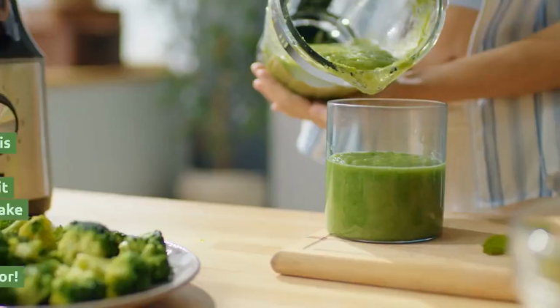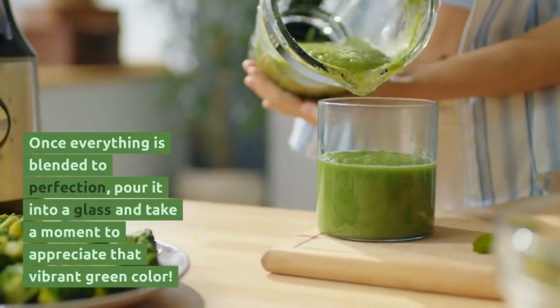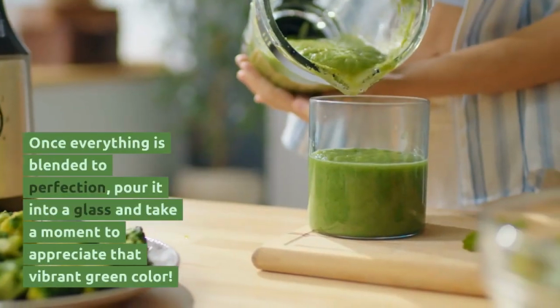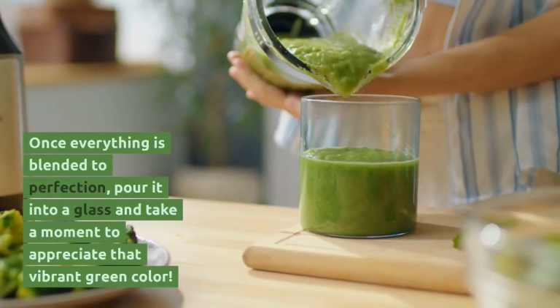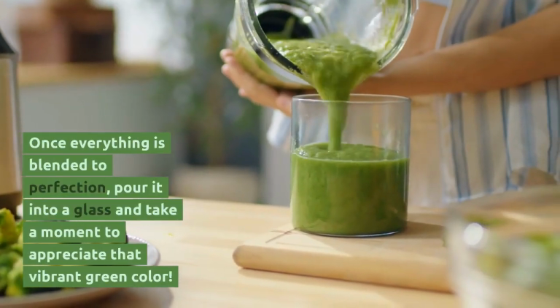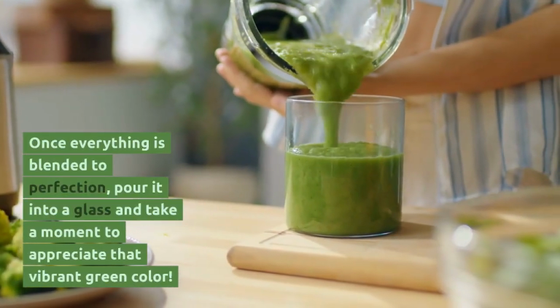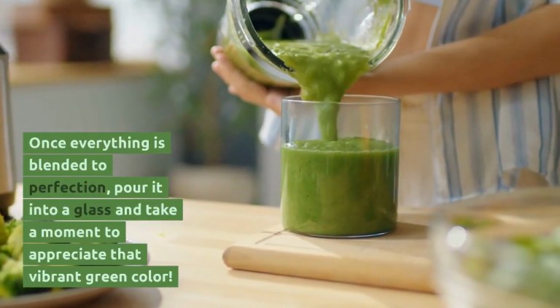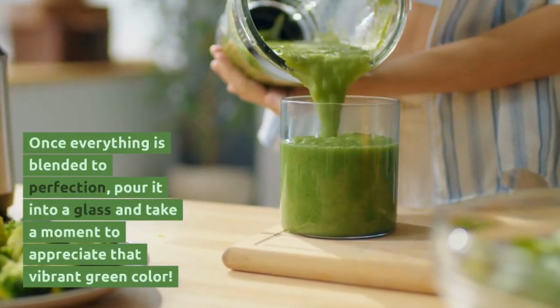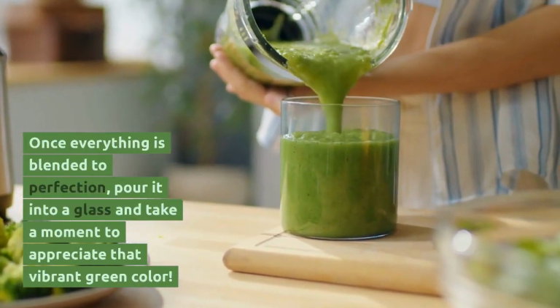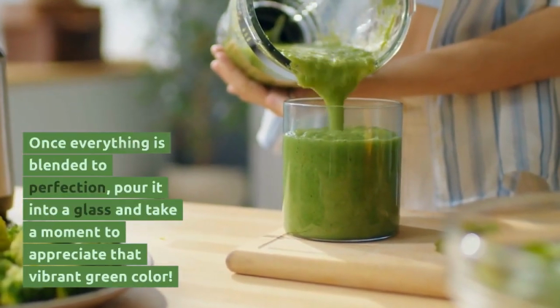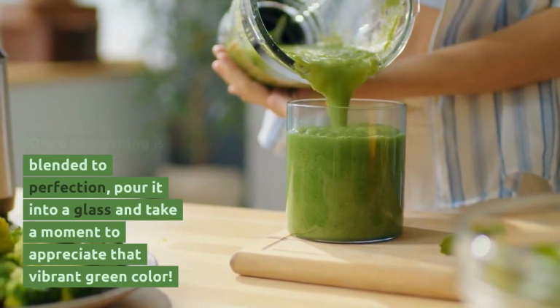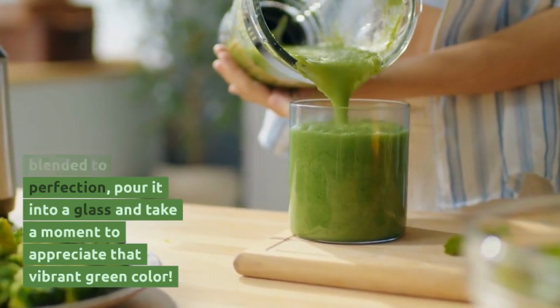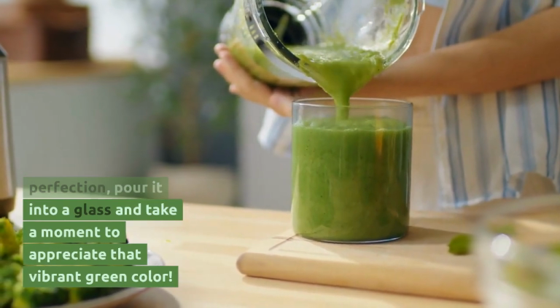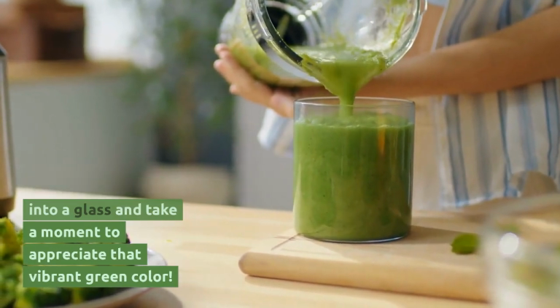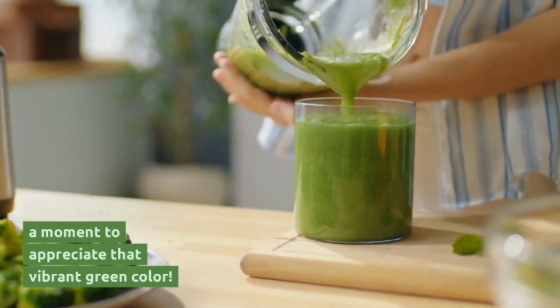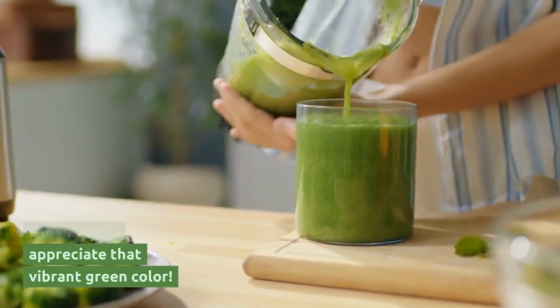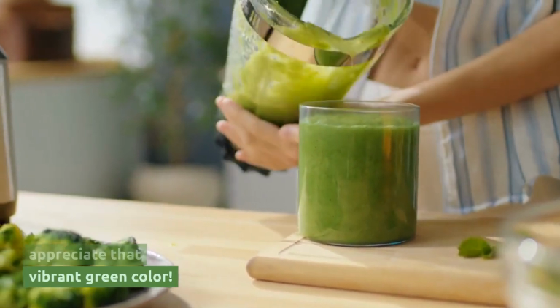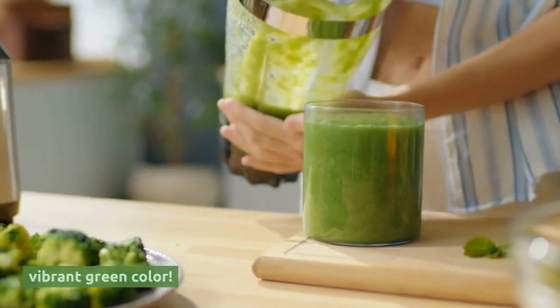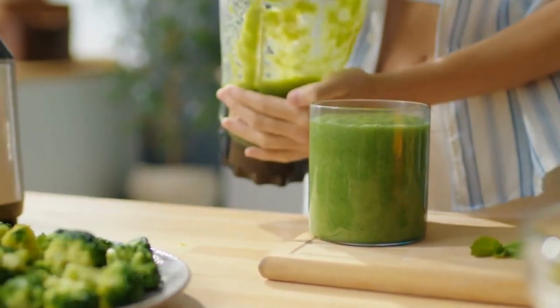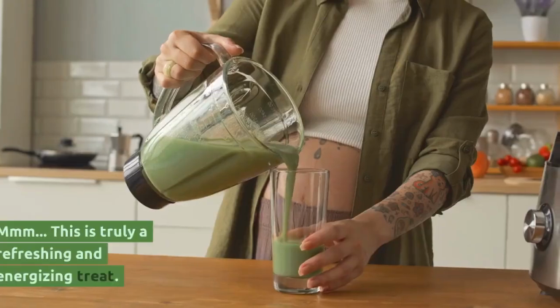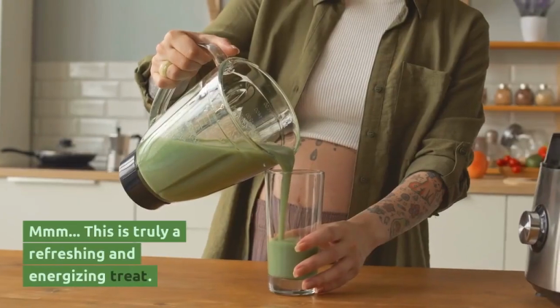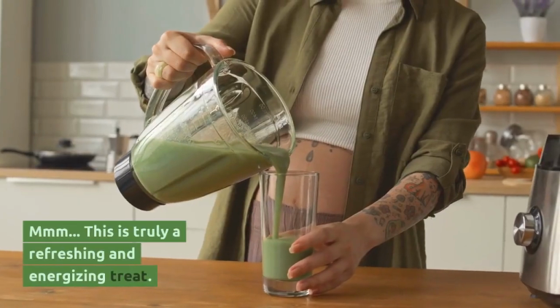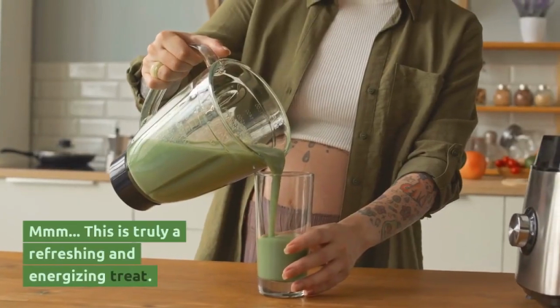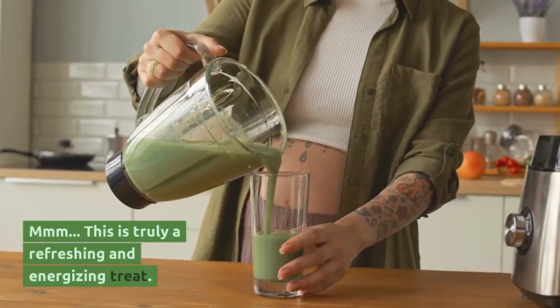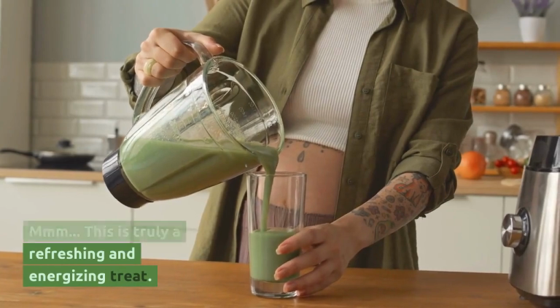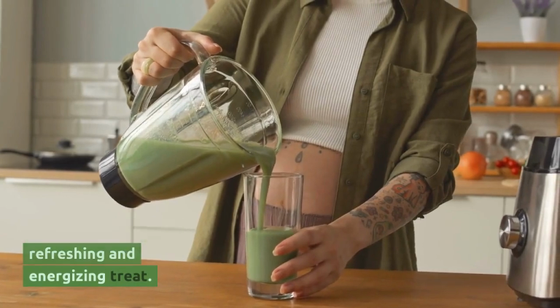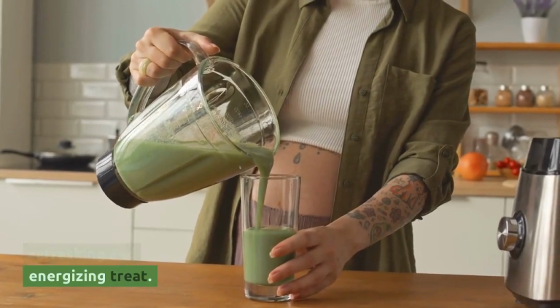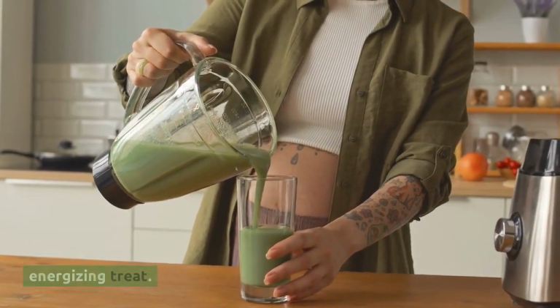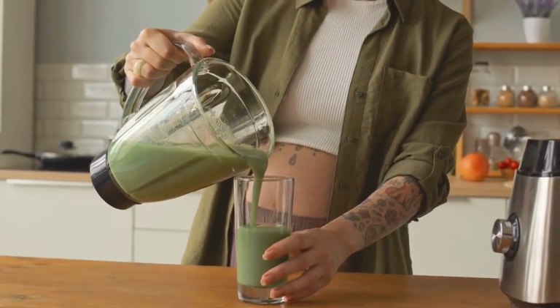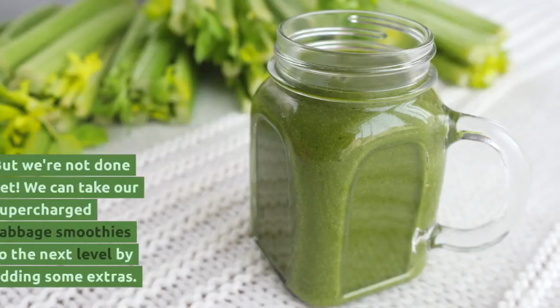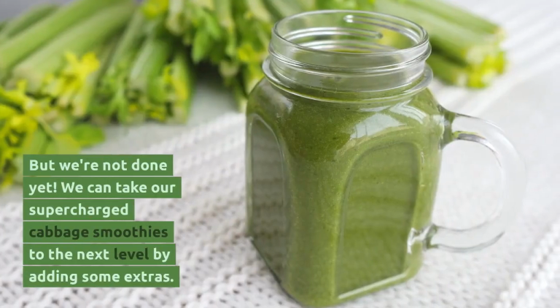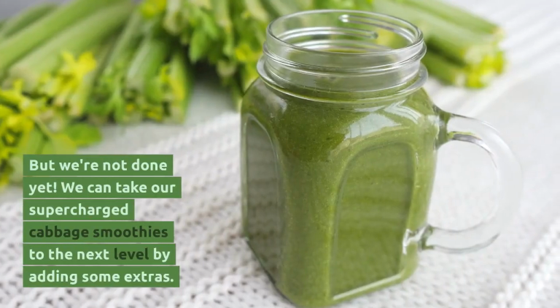Once everything is blended to perfection, pour it into a glass and take a moment to appreciate that vibrant green color. This is truly a refreshing and energizing treat. But we're not done yet.